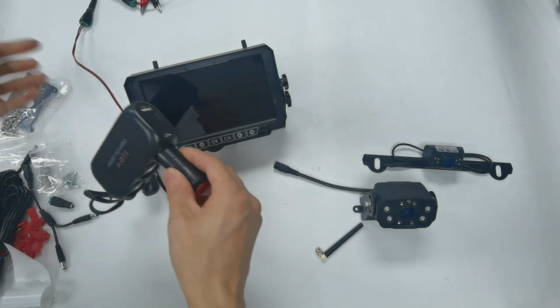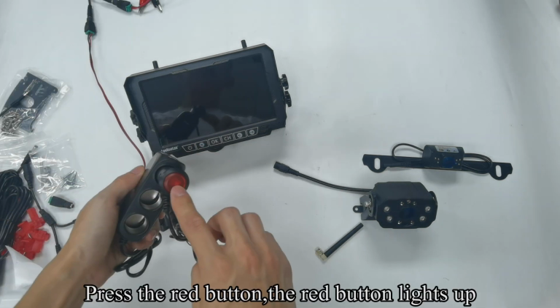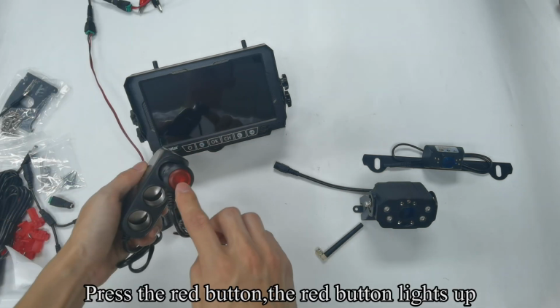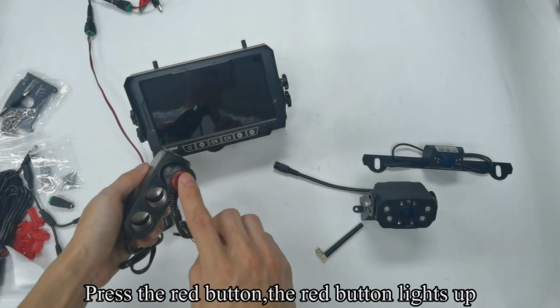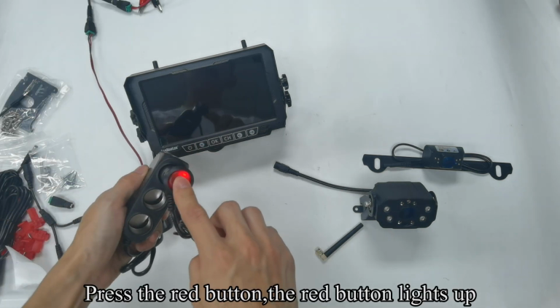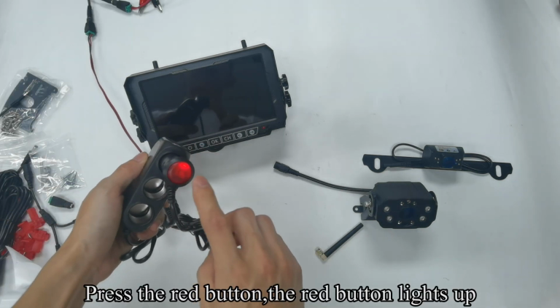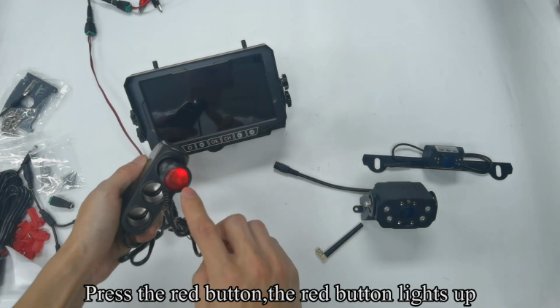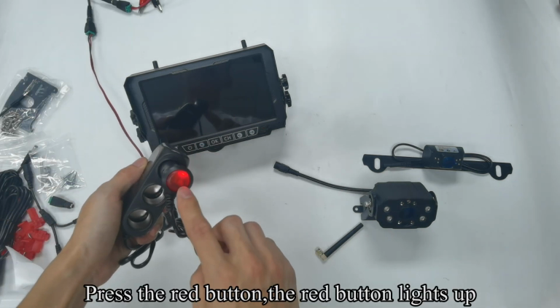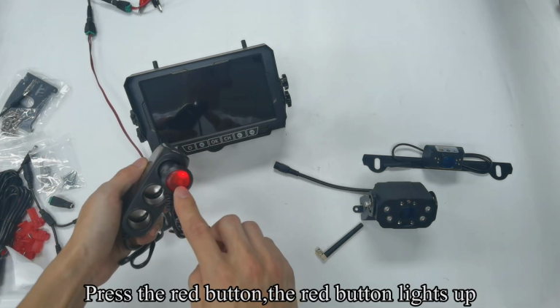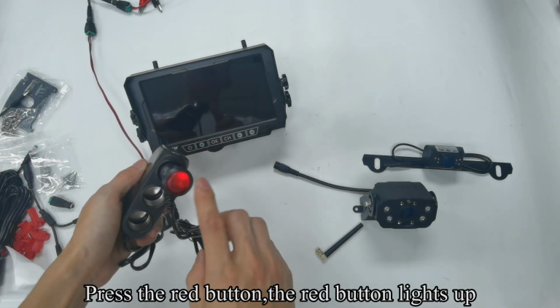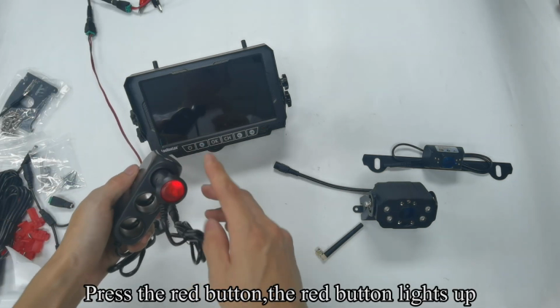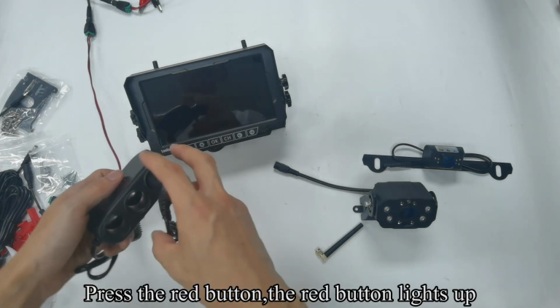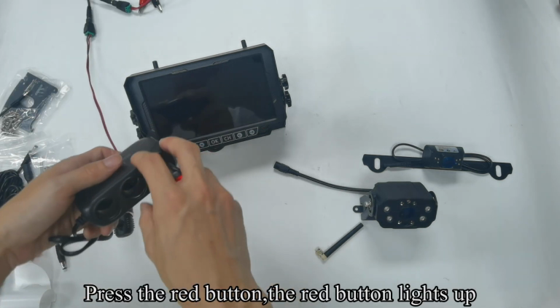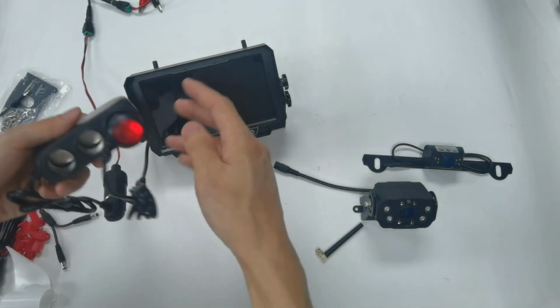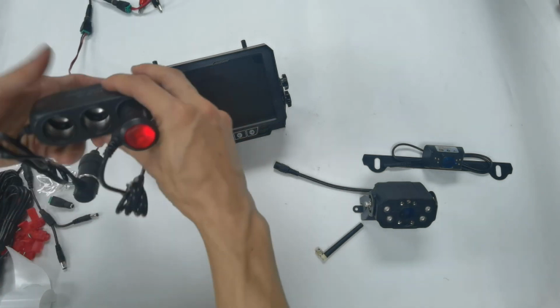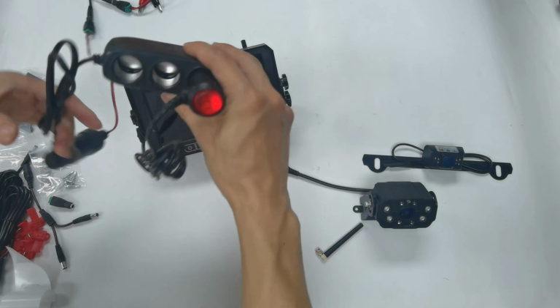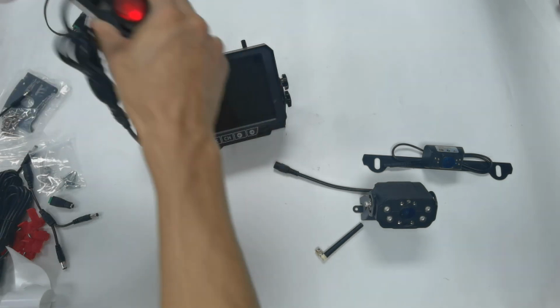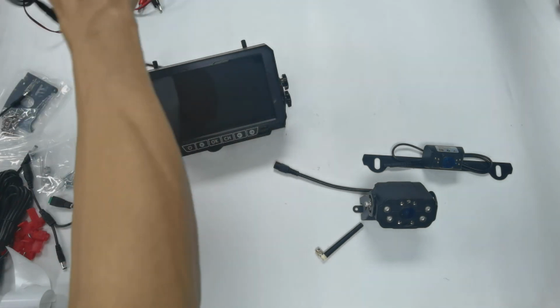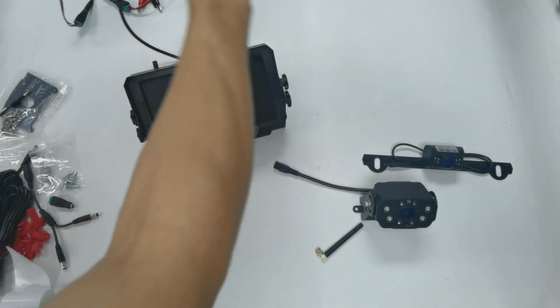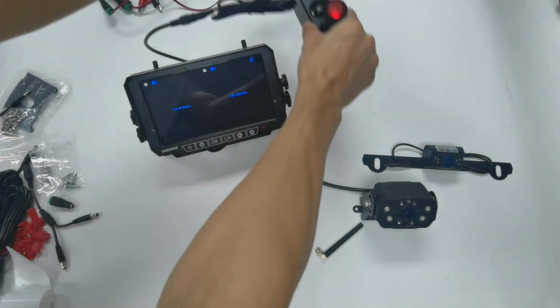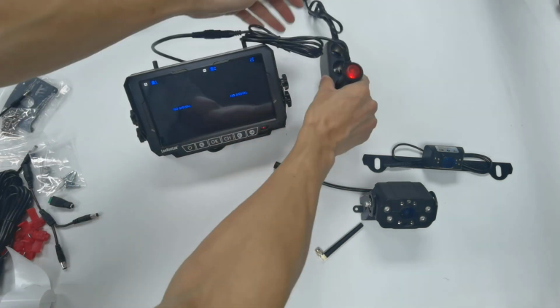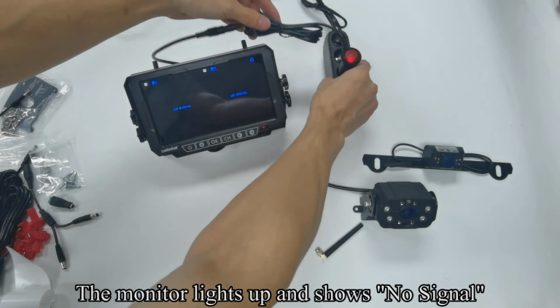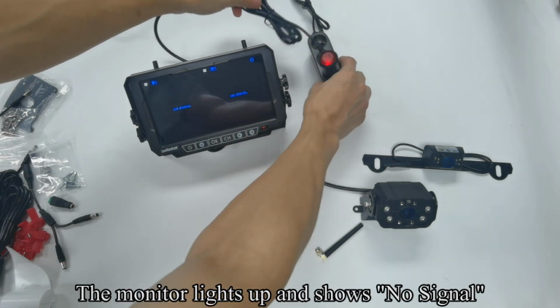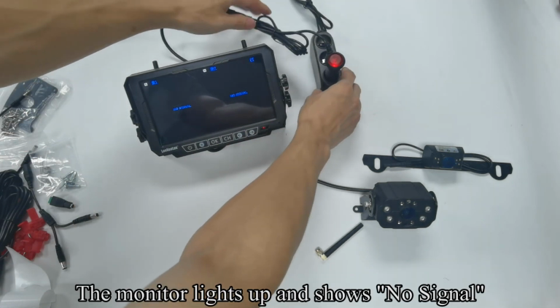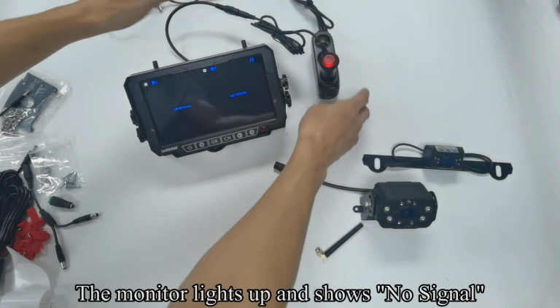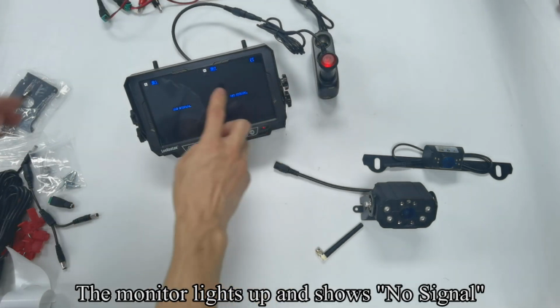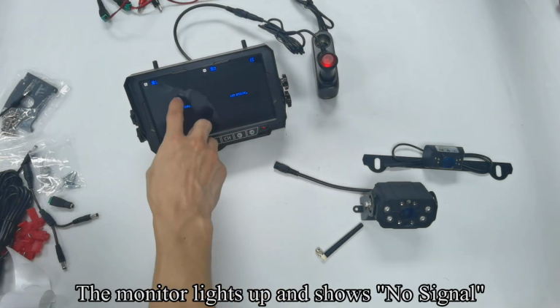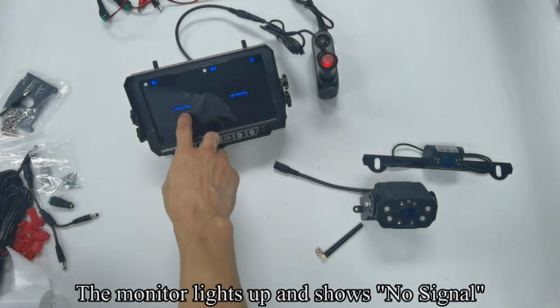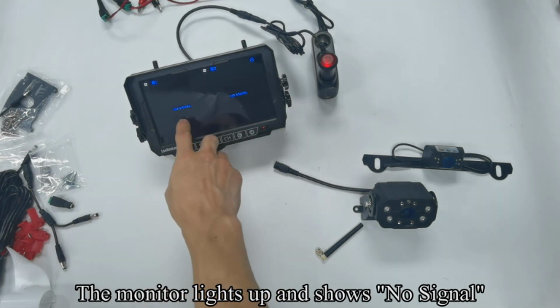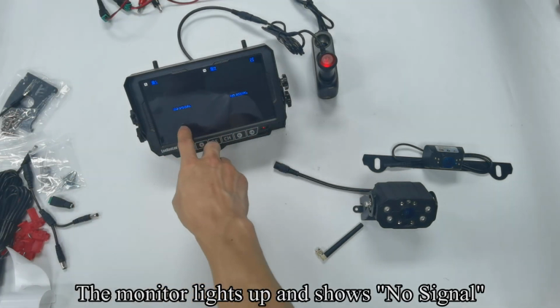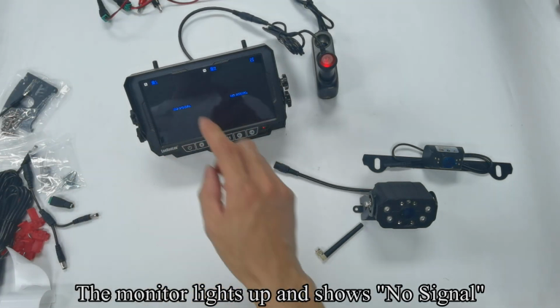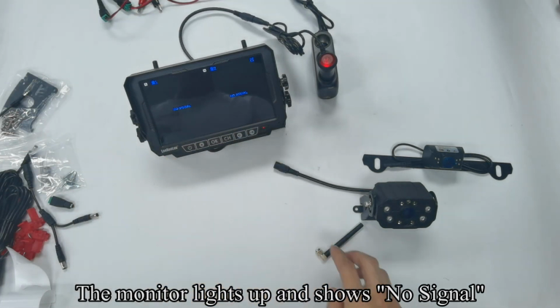Press the red button. The red button lights up. The monitor lights up and shows no signal.